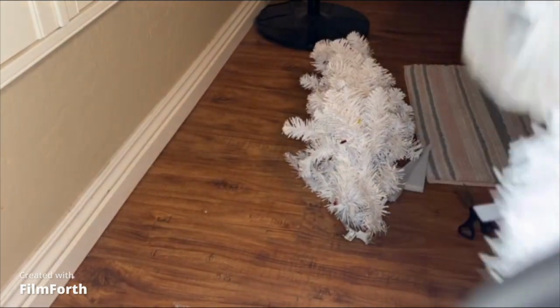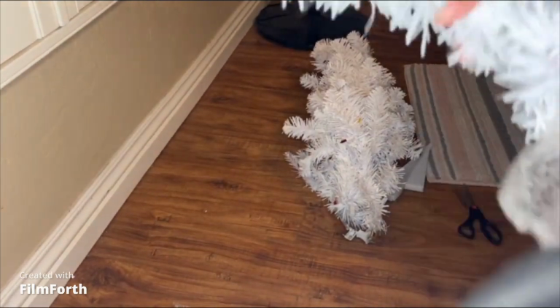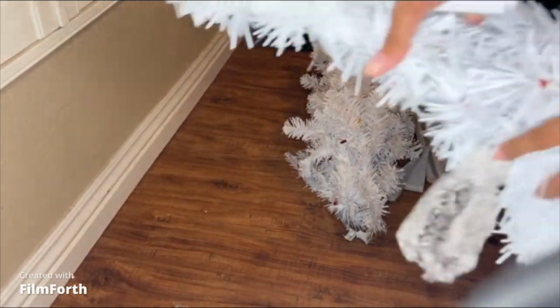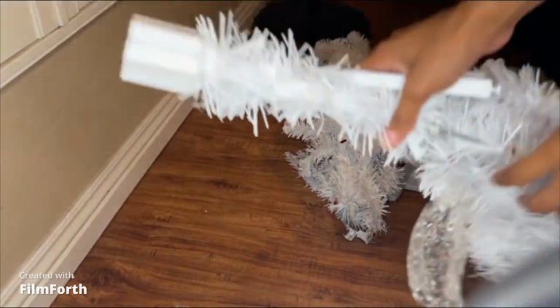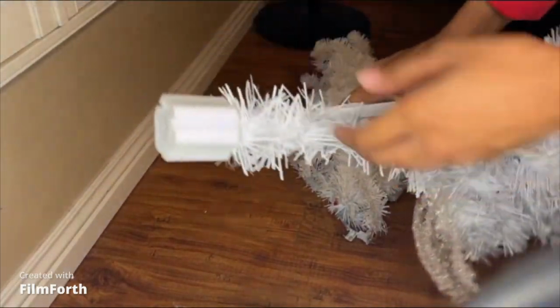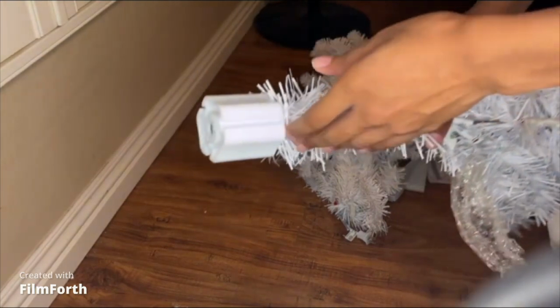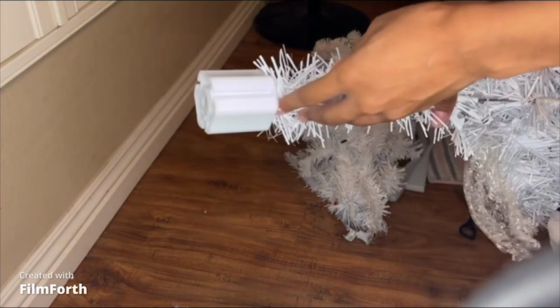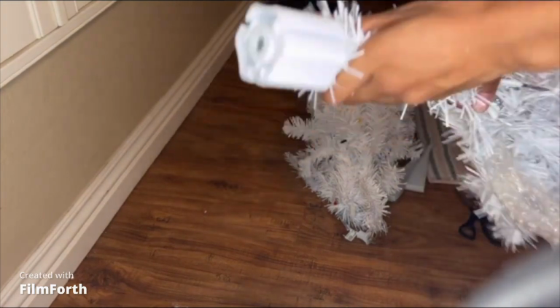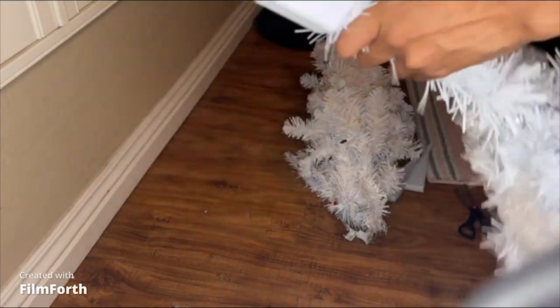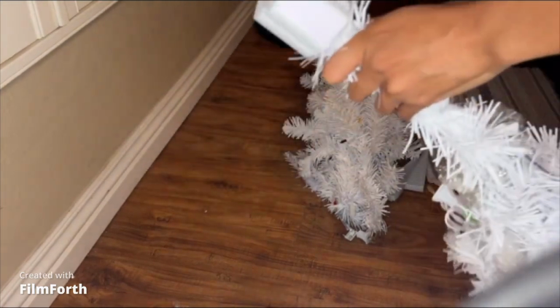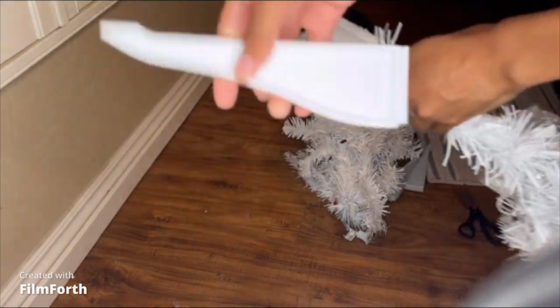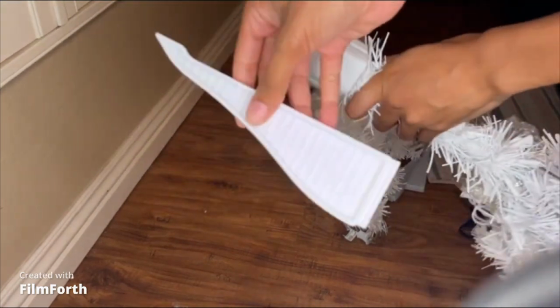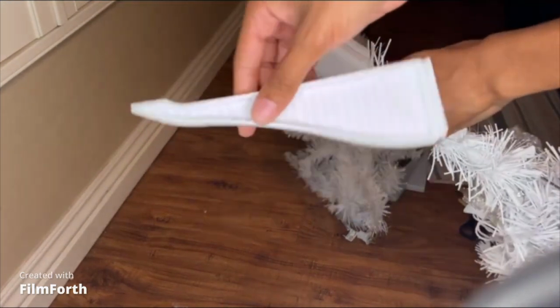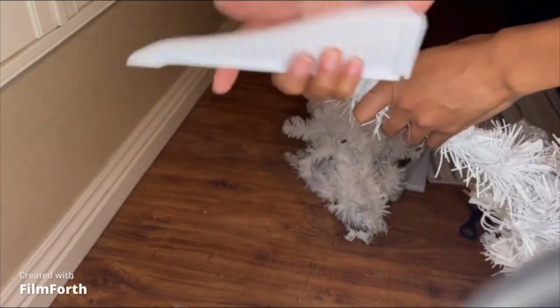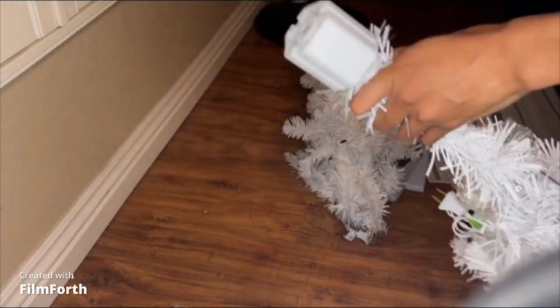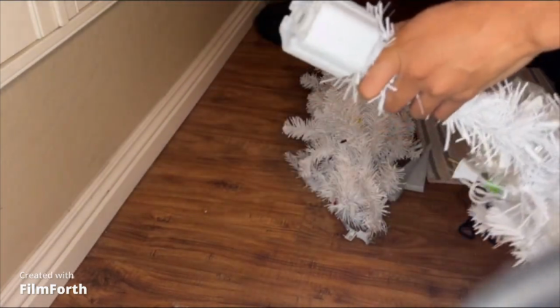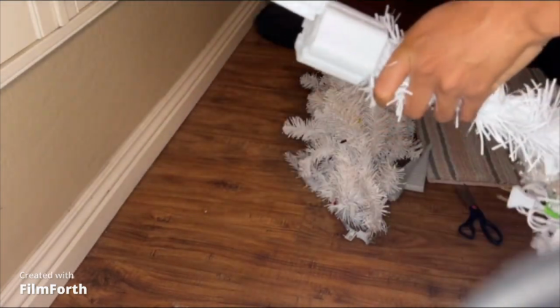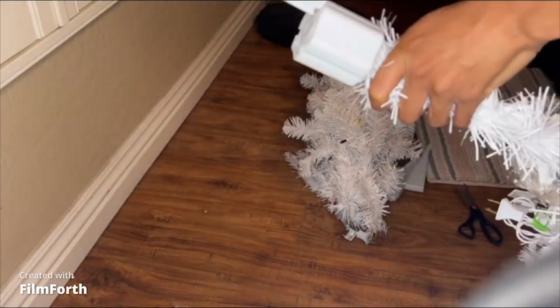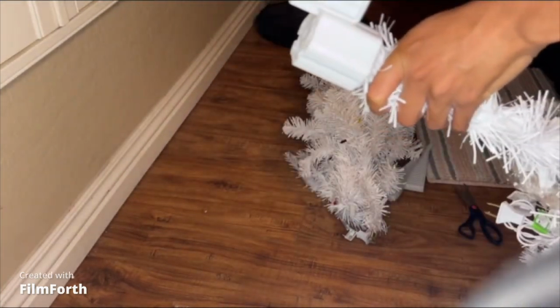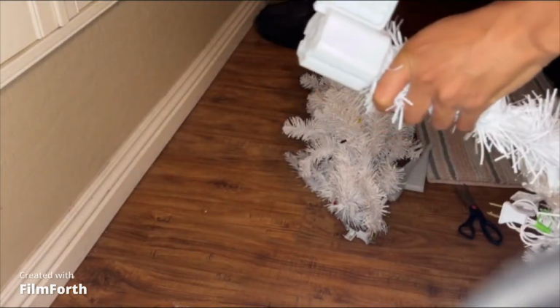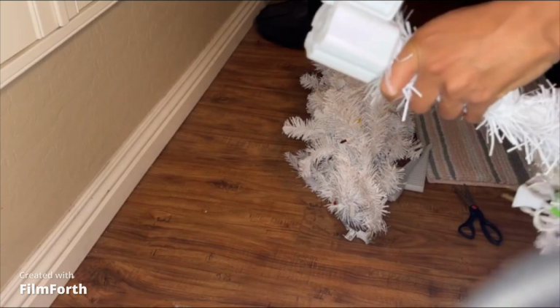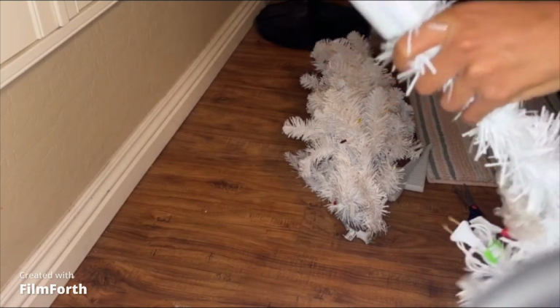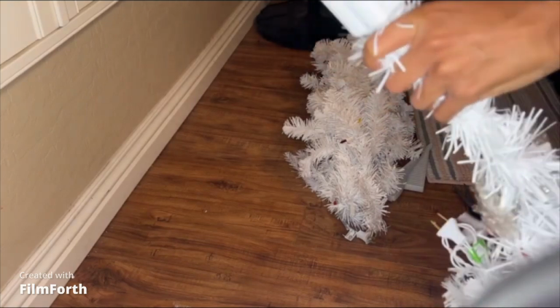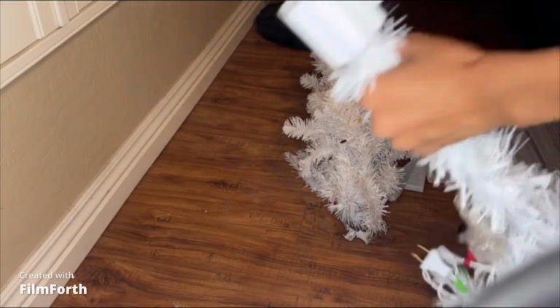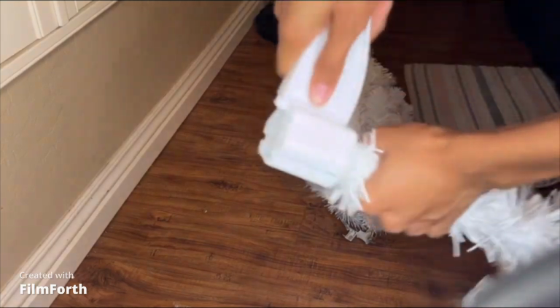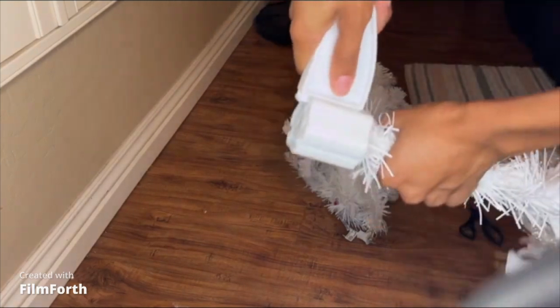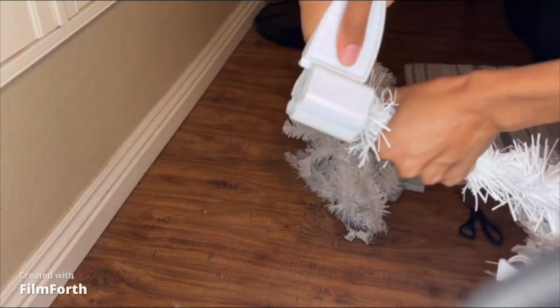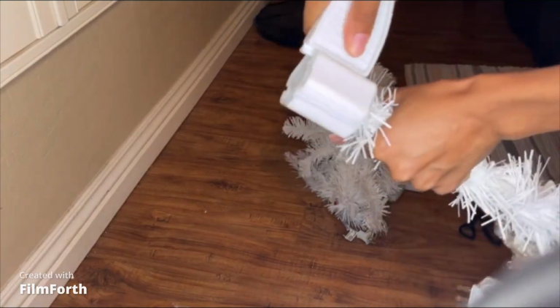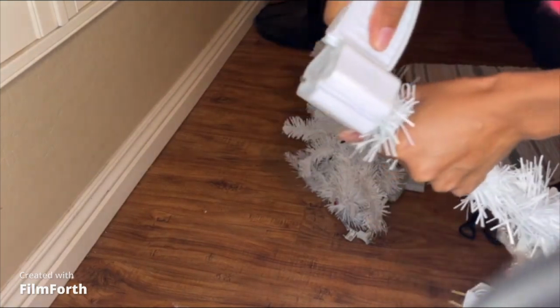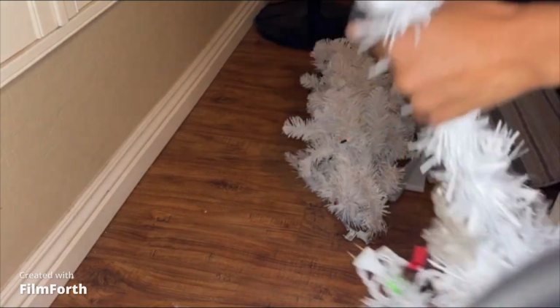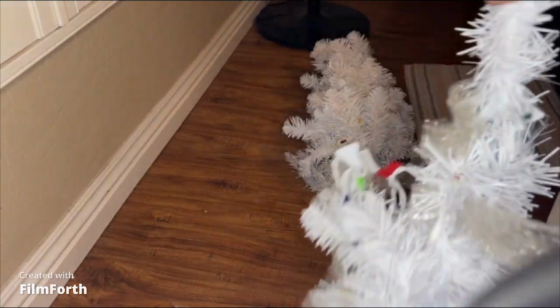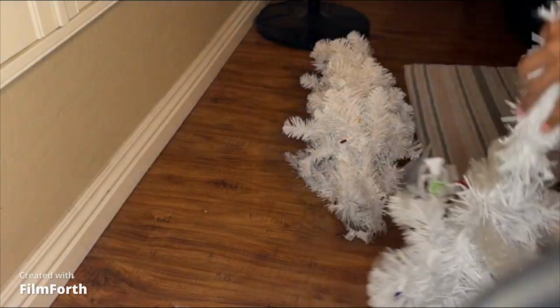So this is the bottom of the tree if y'all can see, and it has these little legs for it. You just slide them on.